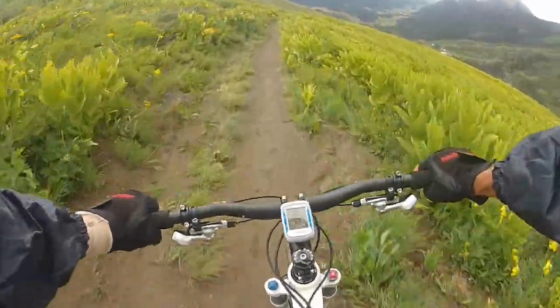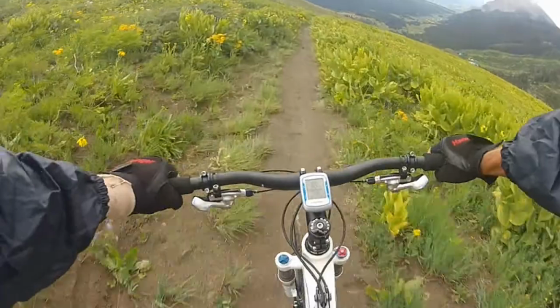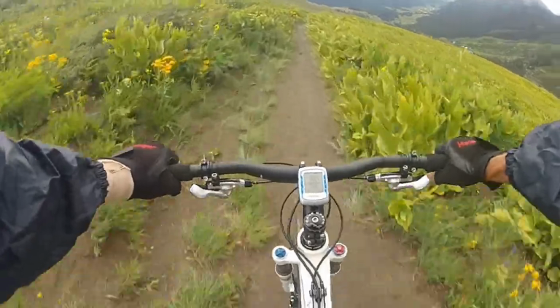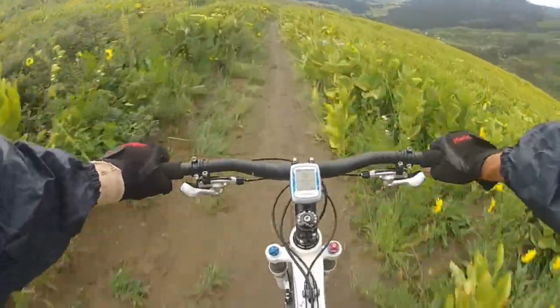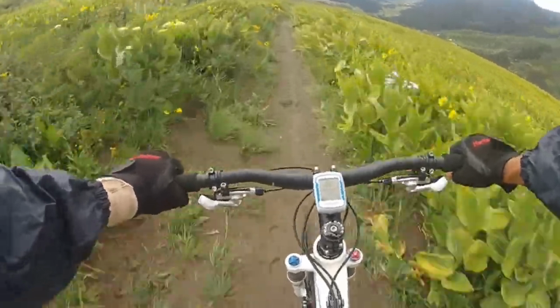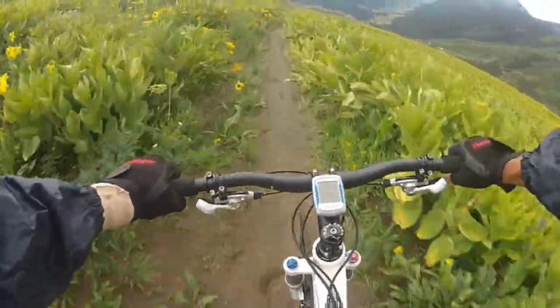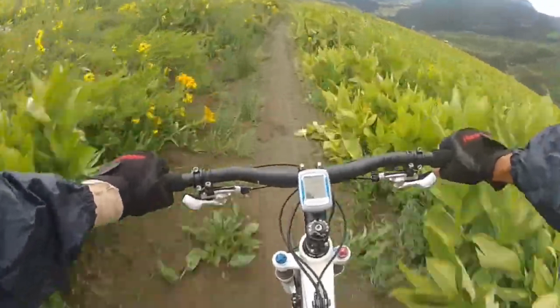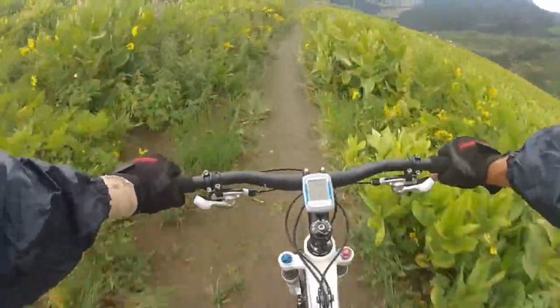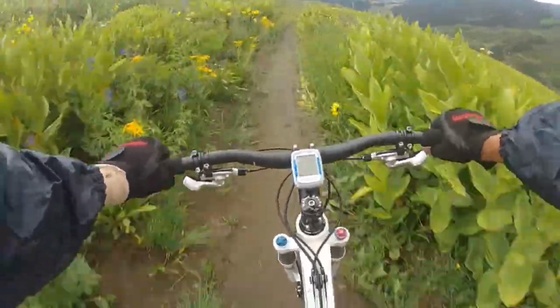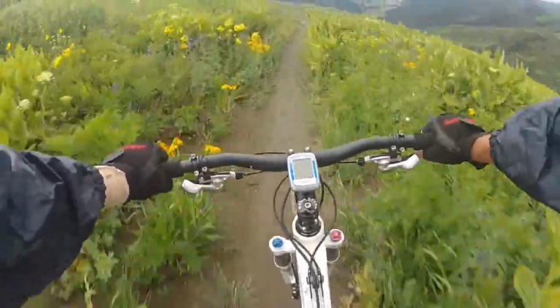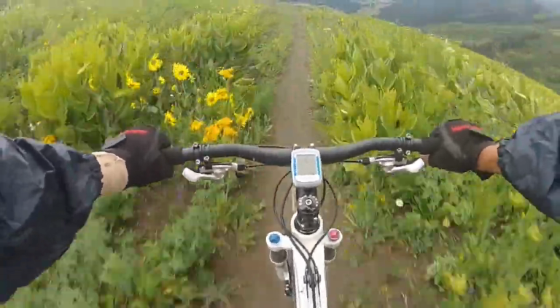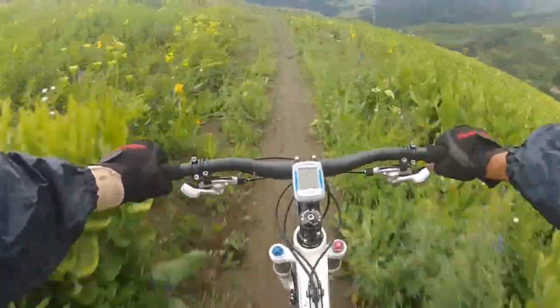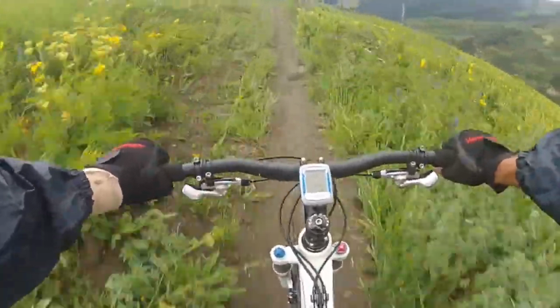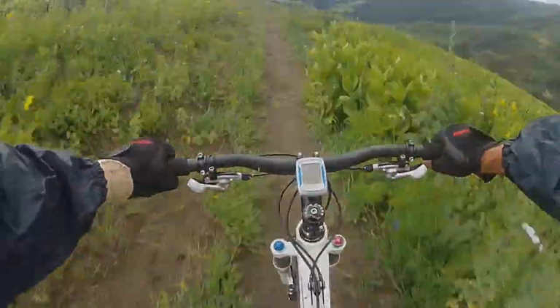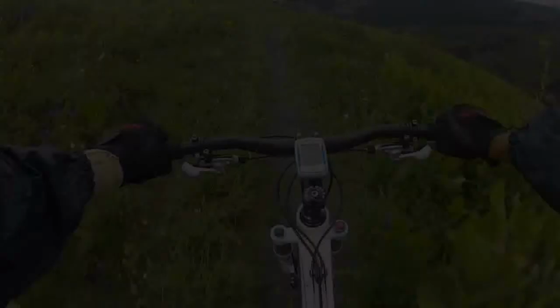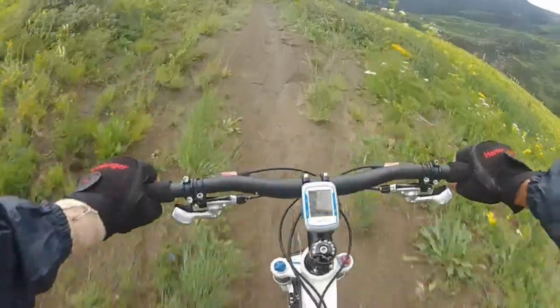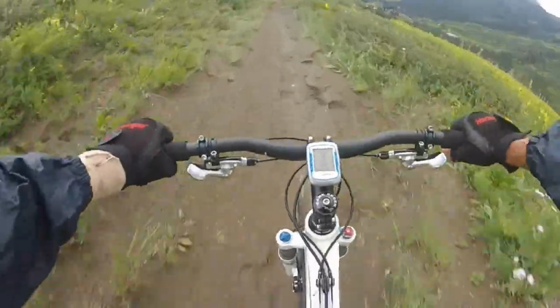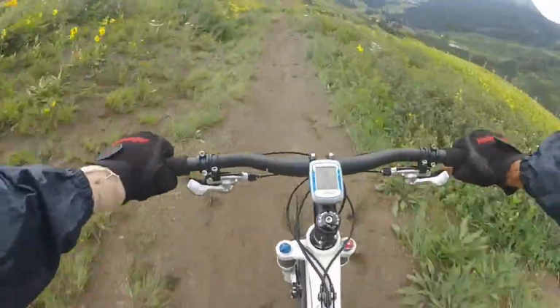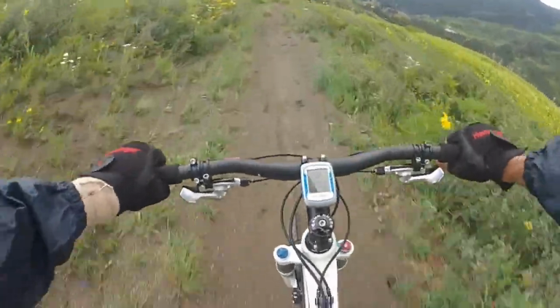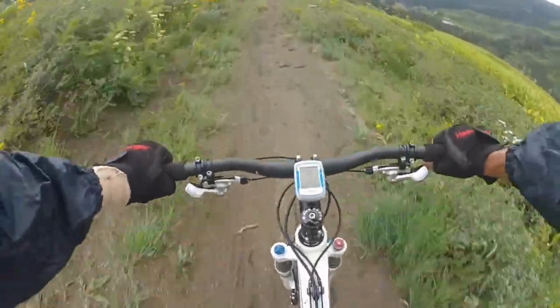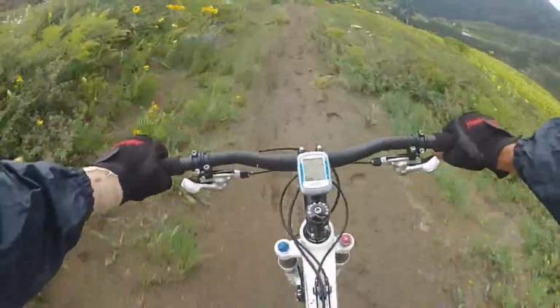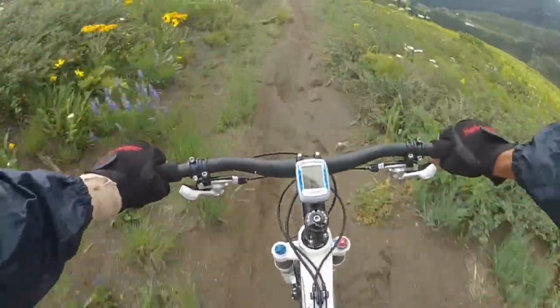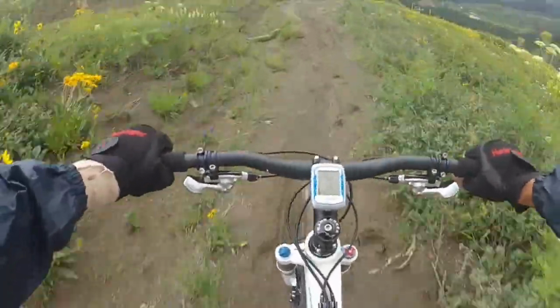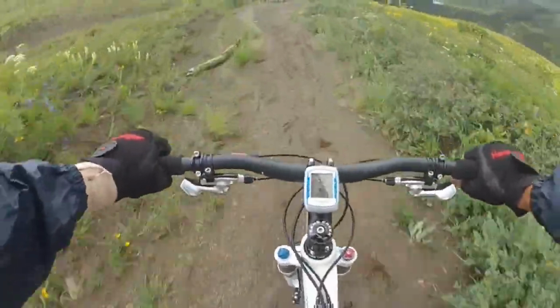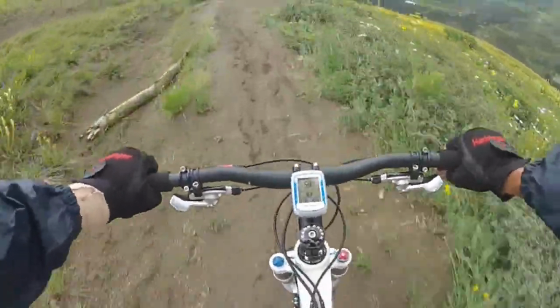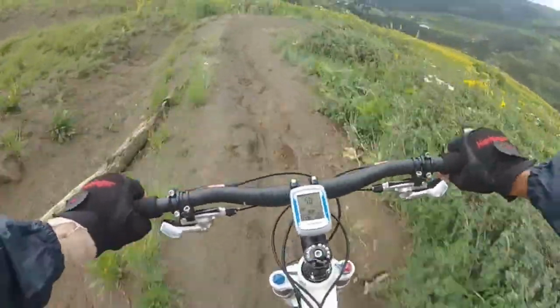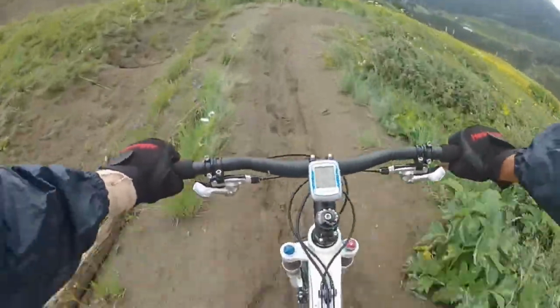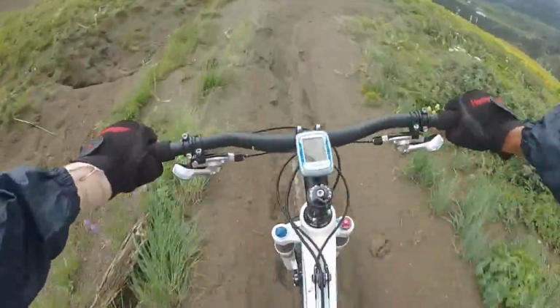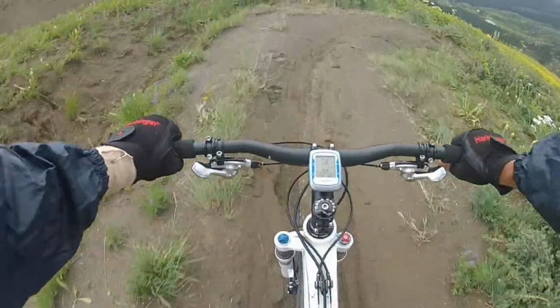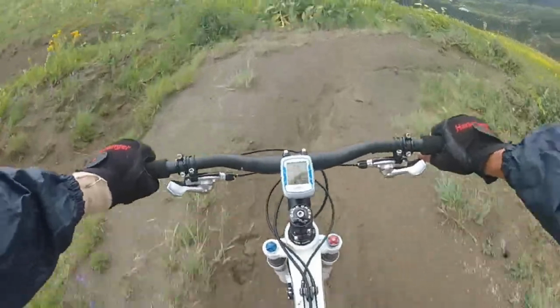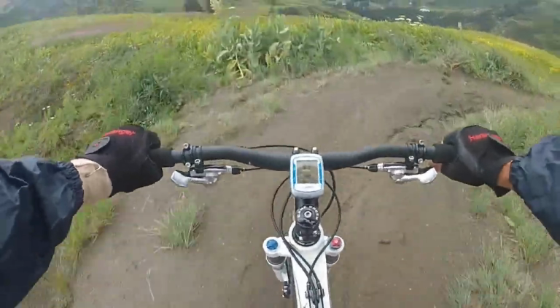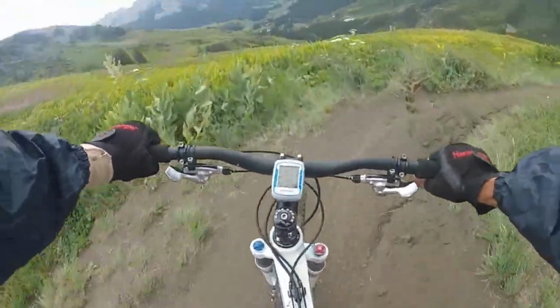From here it's pretty much downhill all the way. Trail 401 is probably the most famous, and I must say popular trail in Crested Butte.